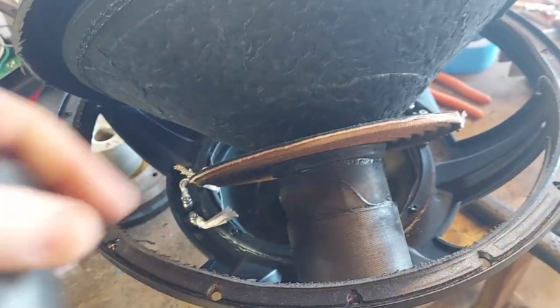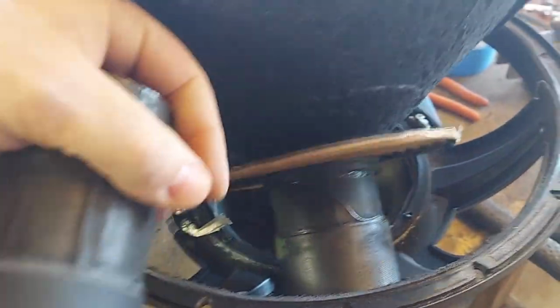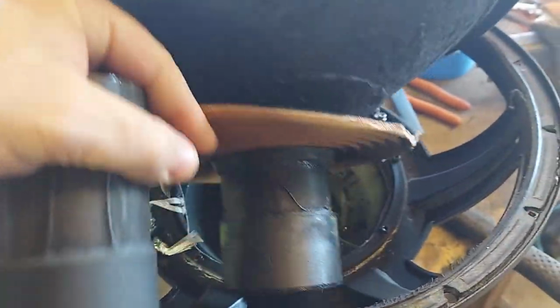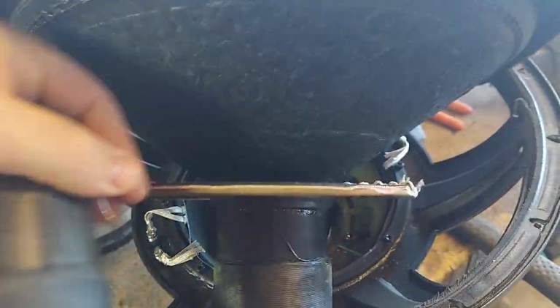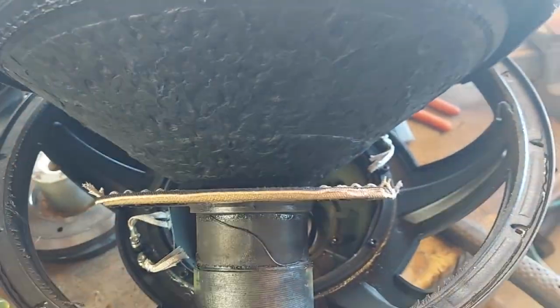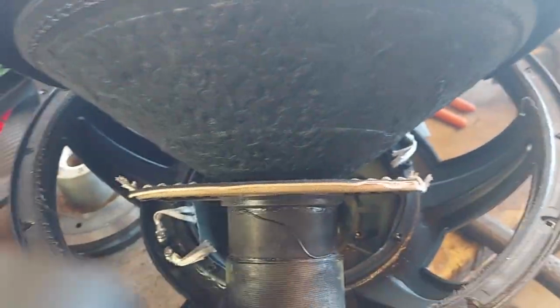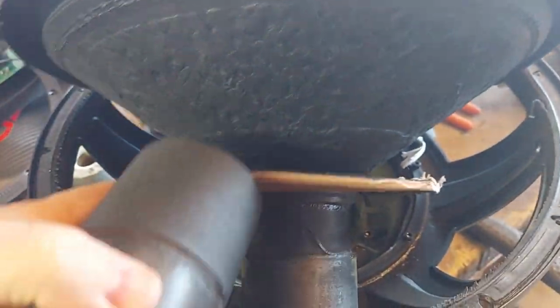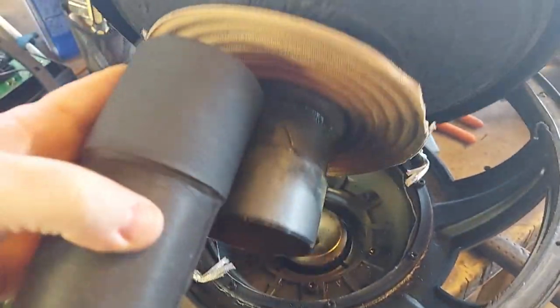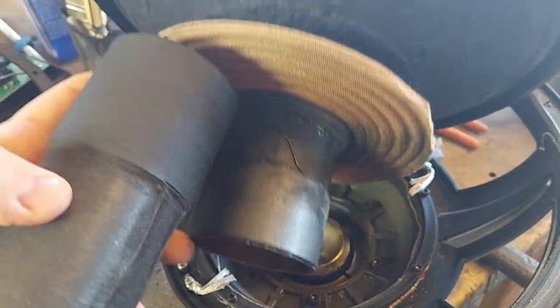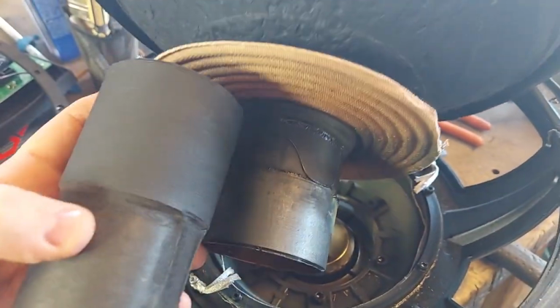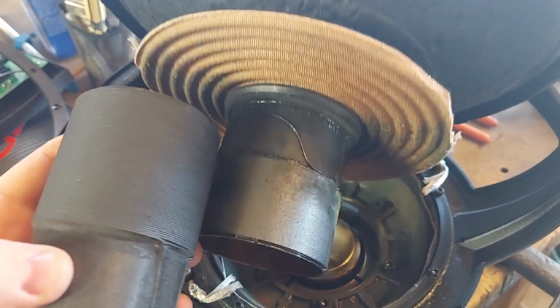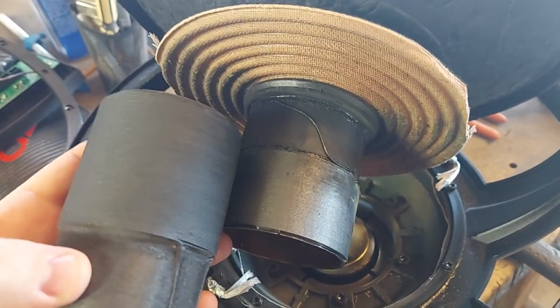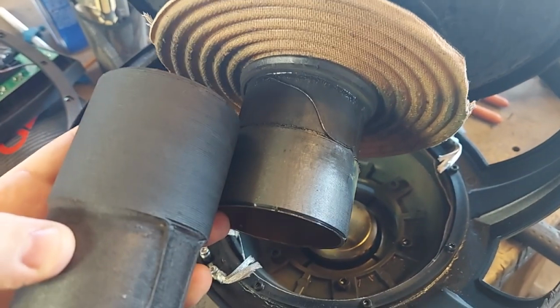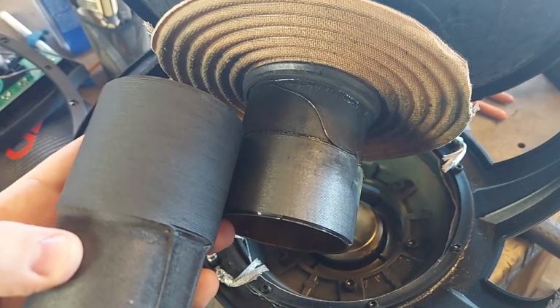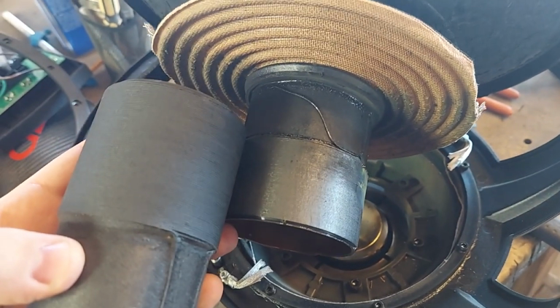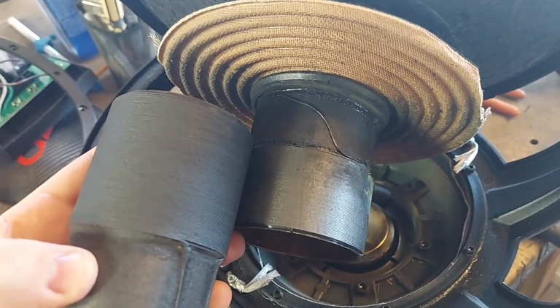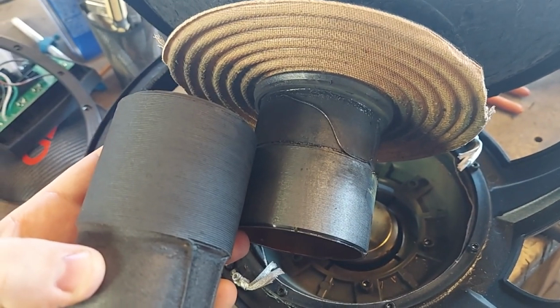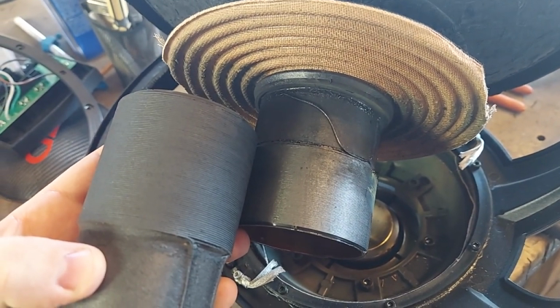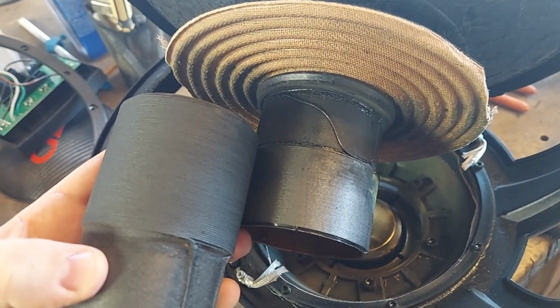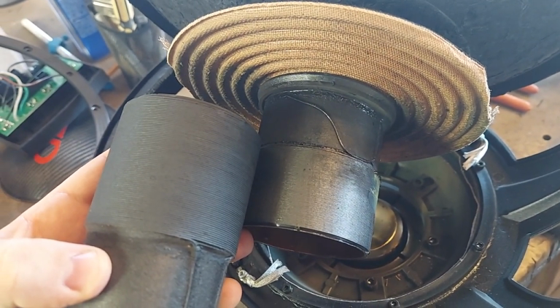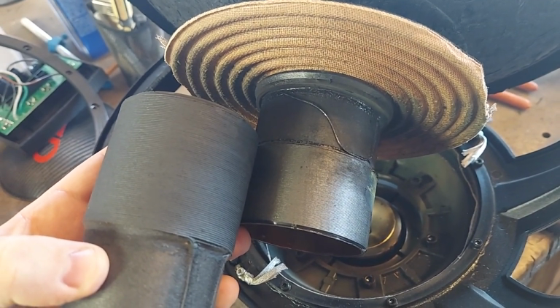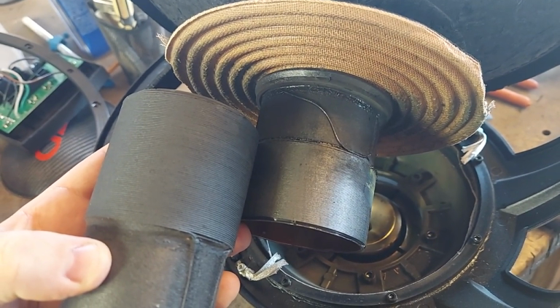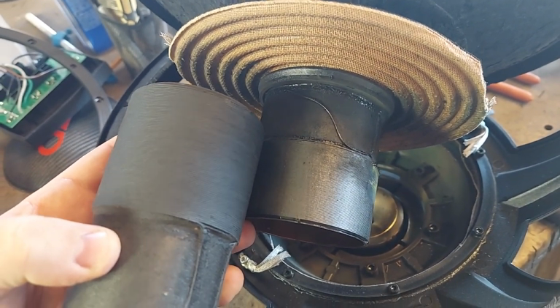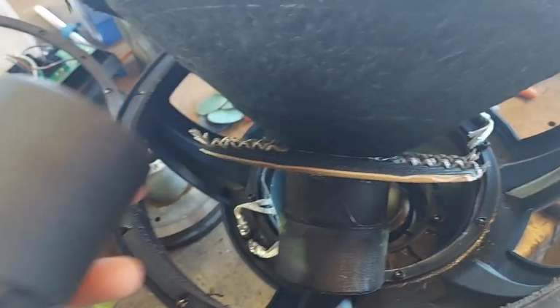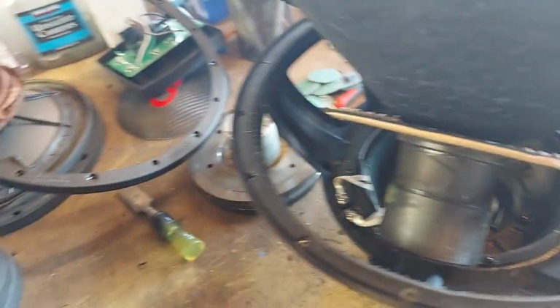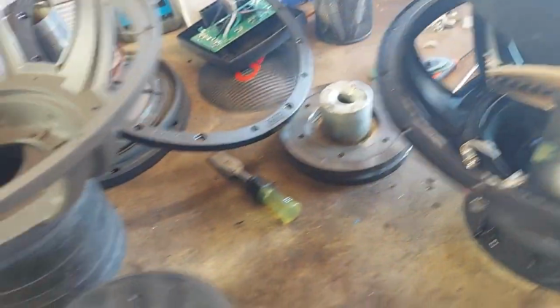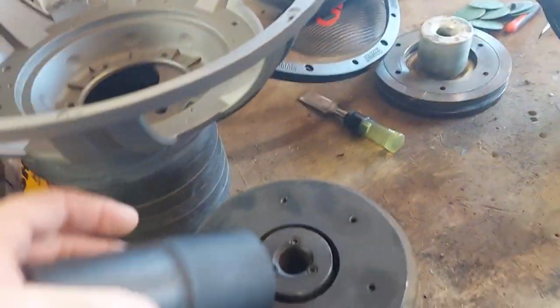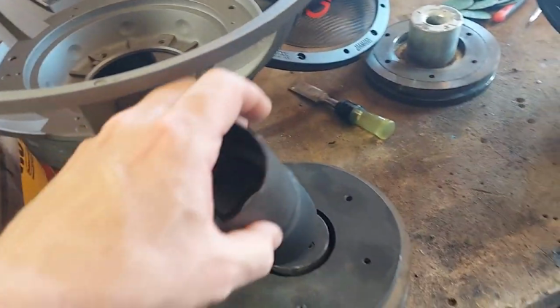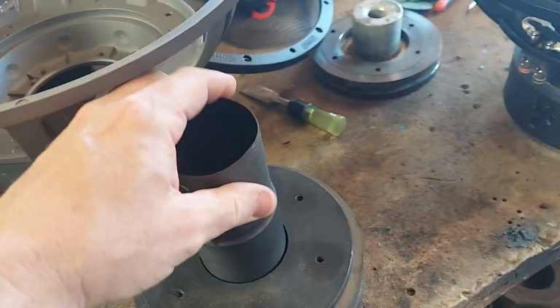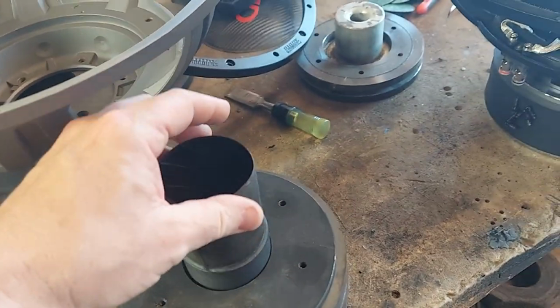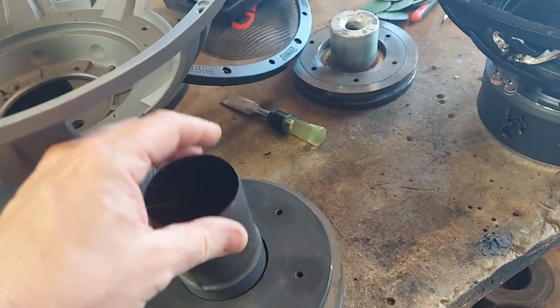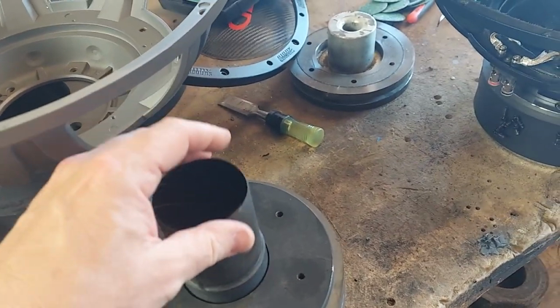Let's look at the excursion differences — X-Max. I would say about three quarter inch more. And this could have all cost the same or even less.